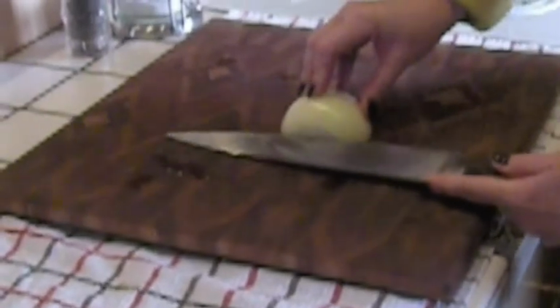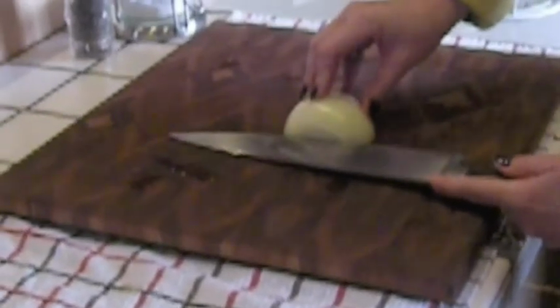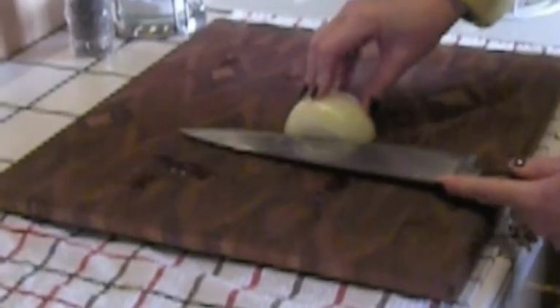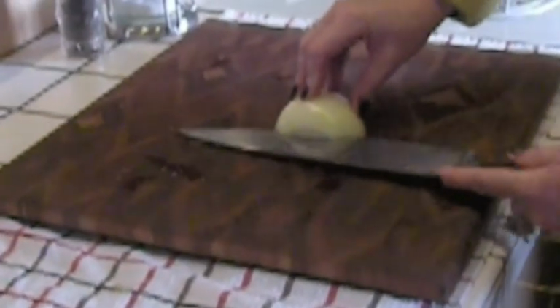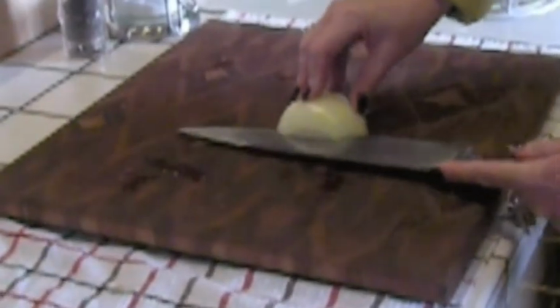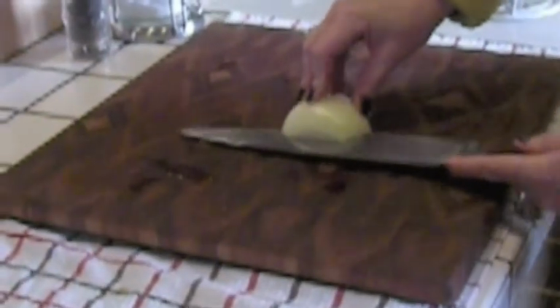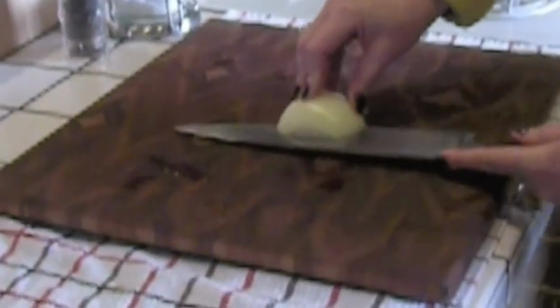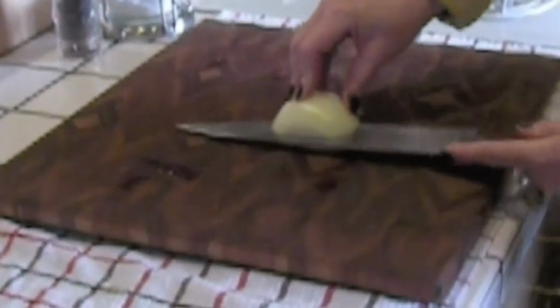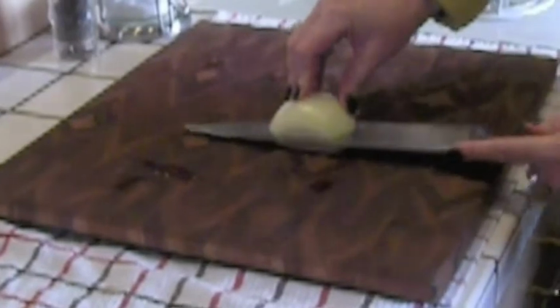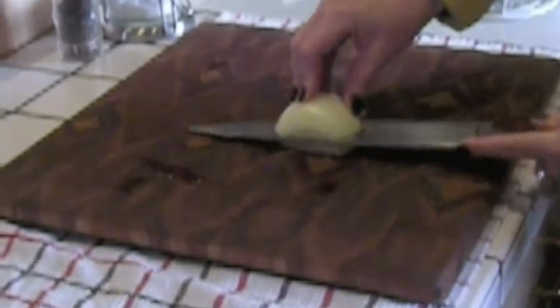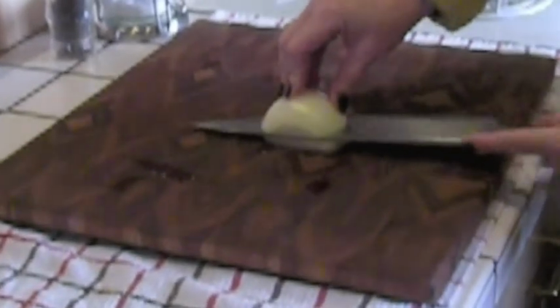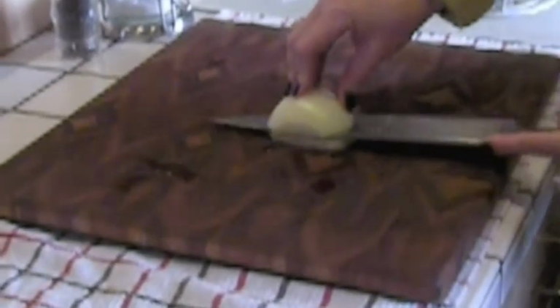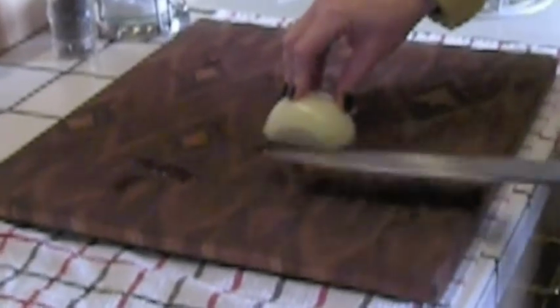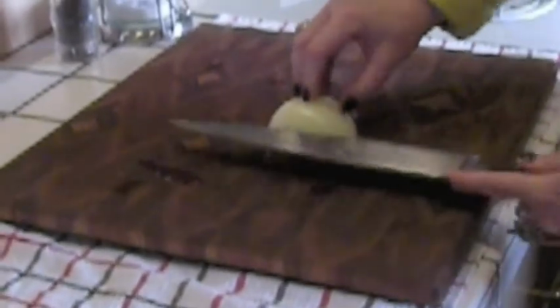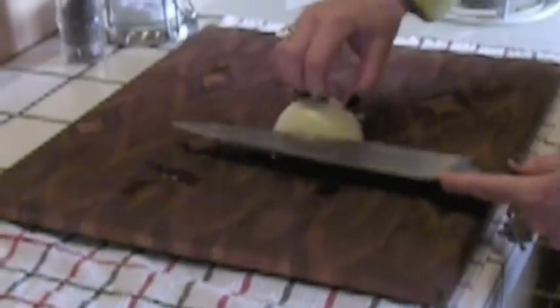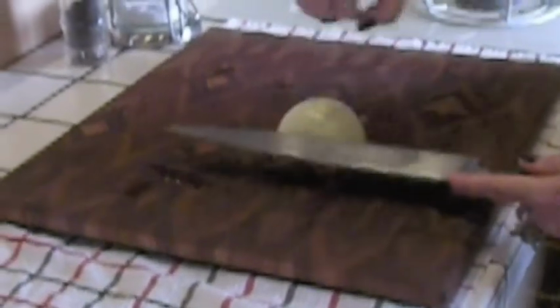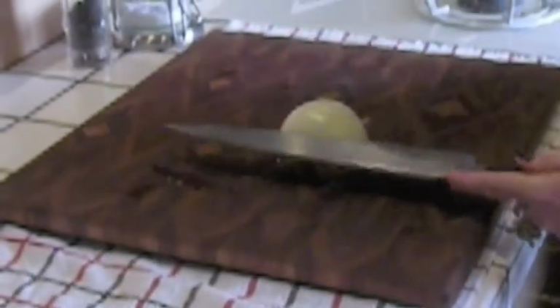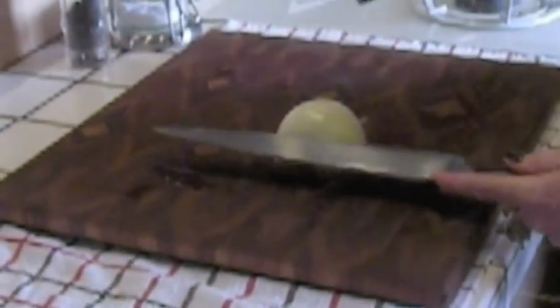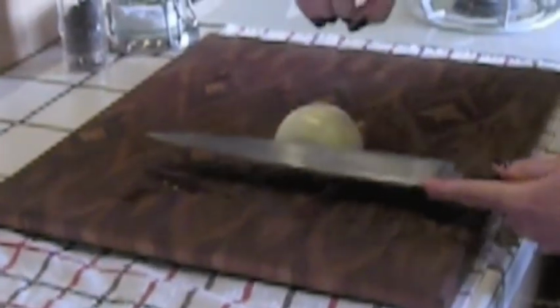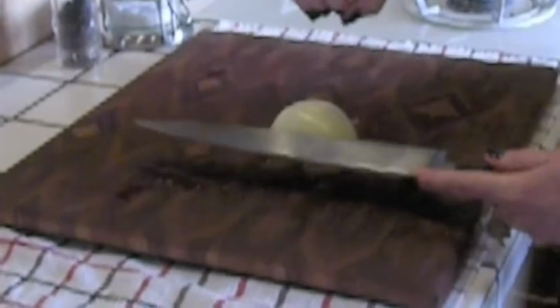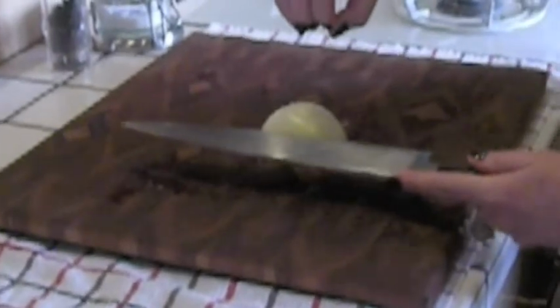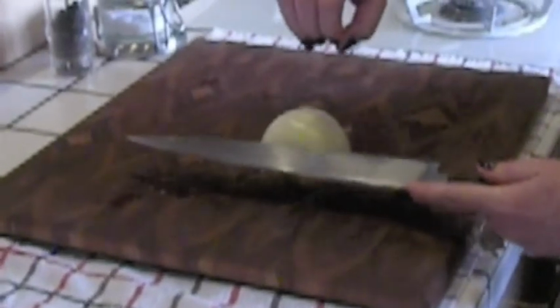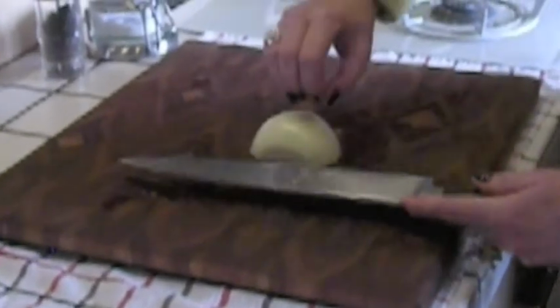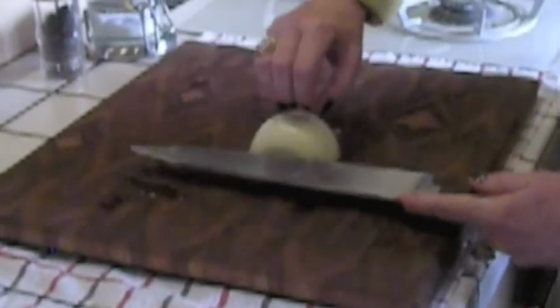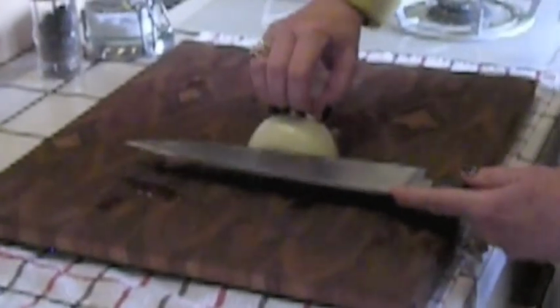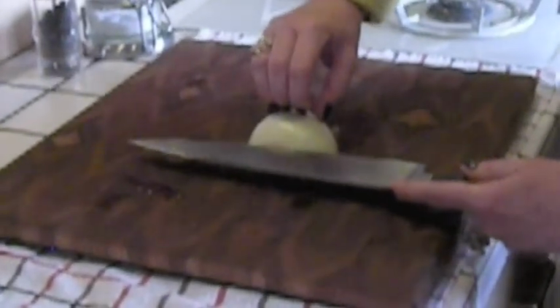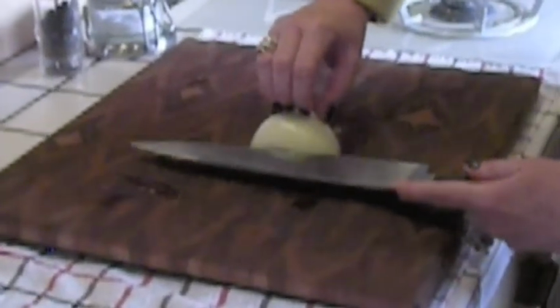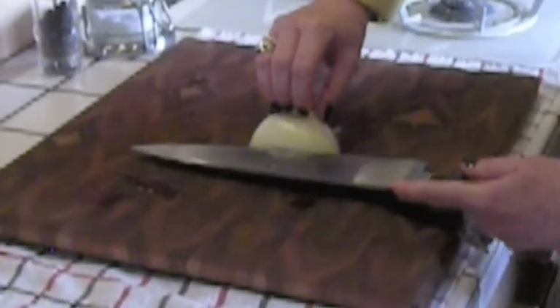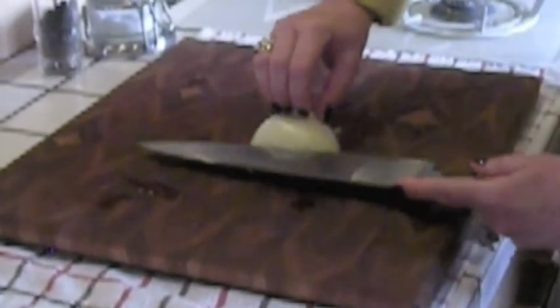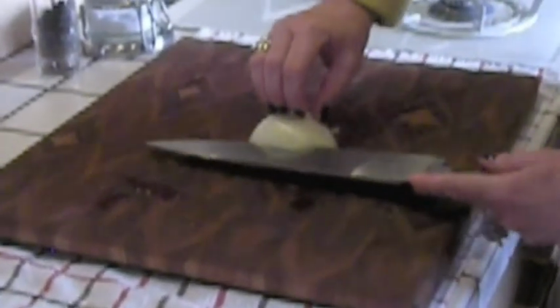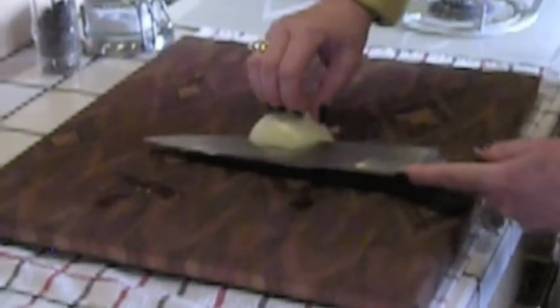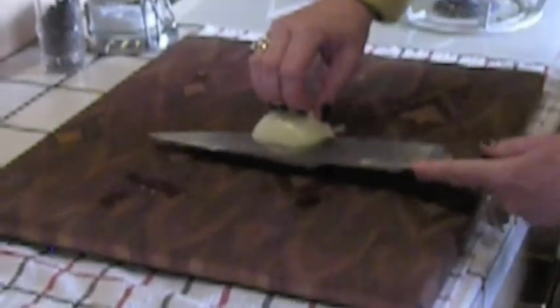I'm going to go this way — and remember, keep your fingers curled under like this or it's going to be a bloody mess. We do this and go in here like this.